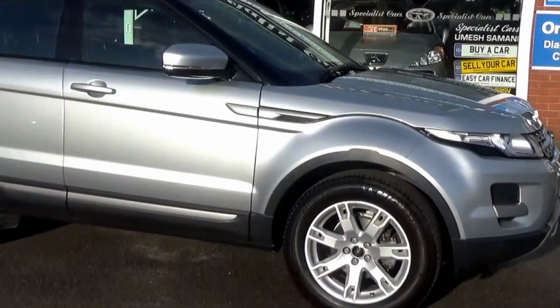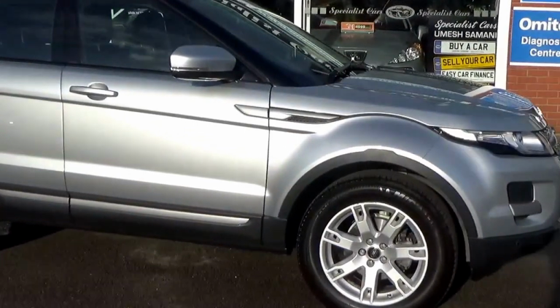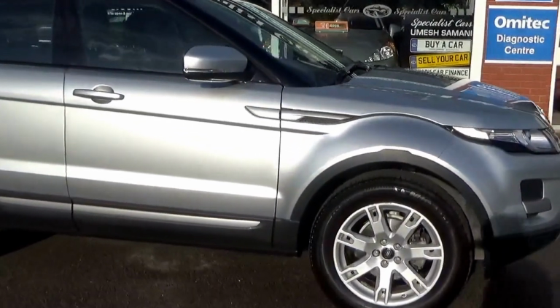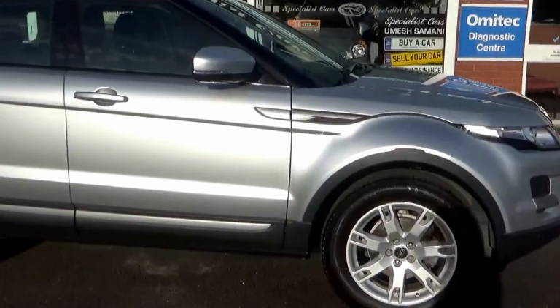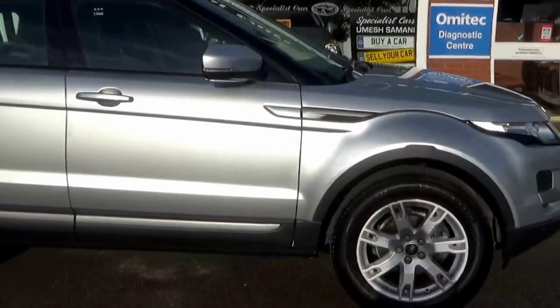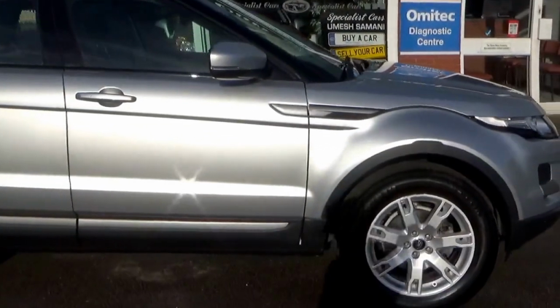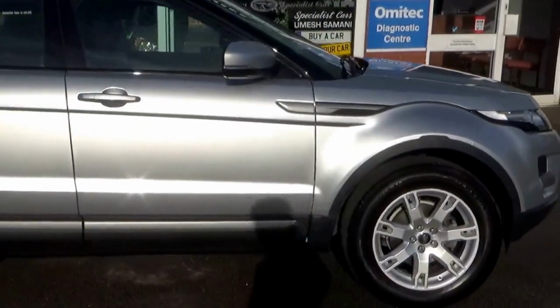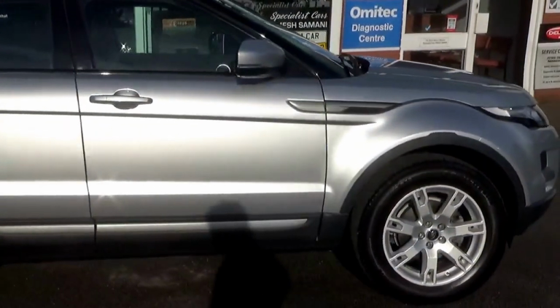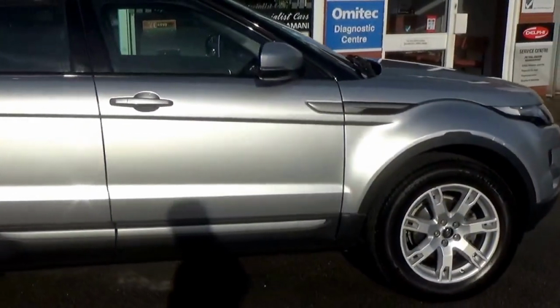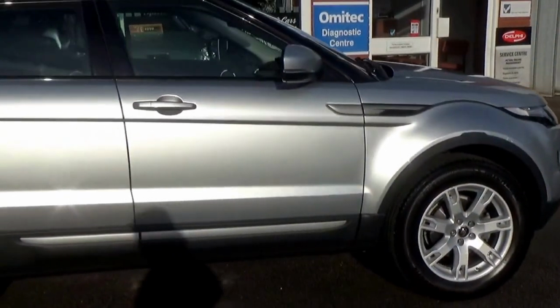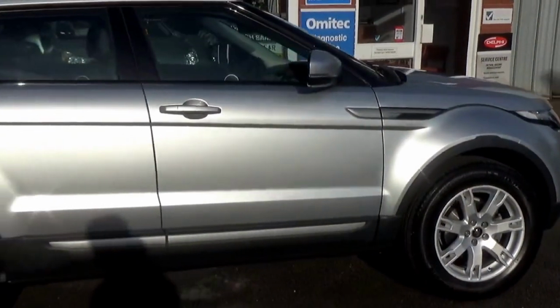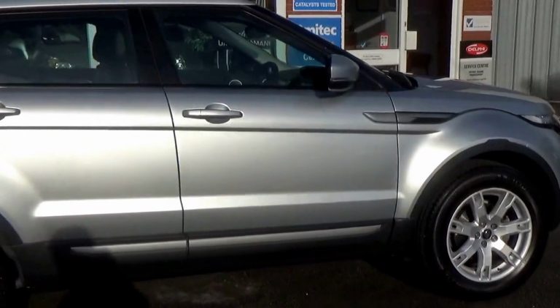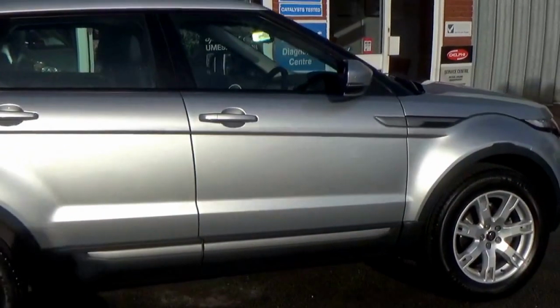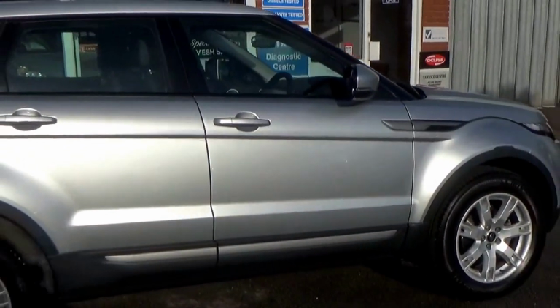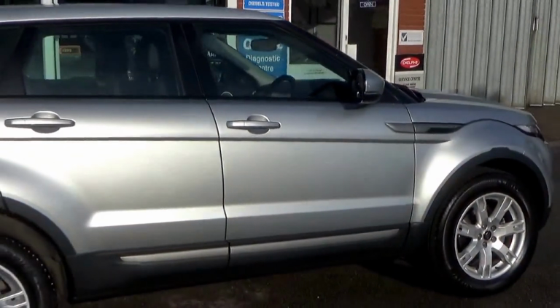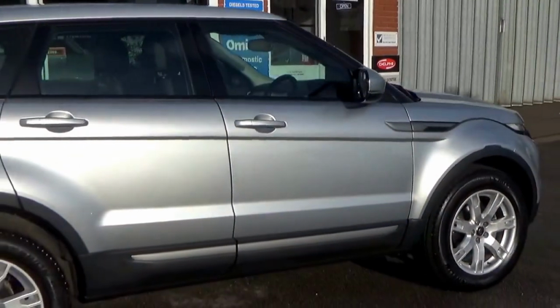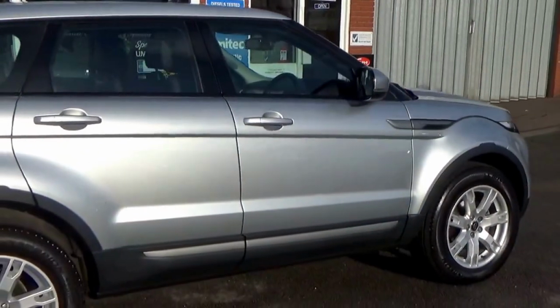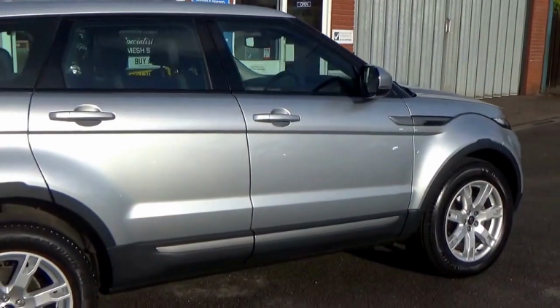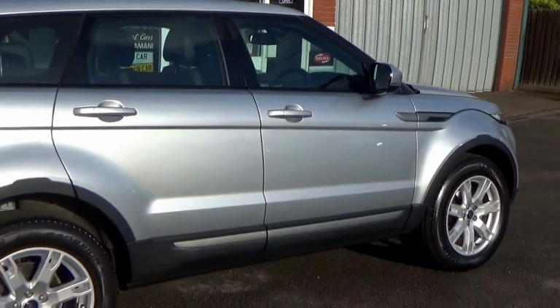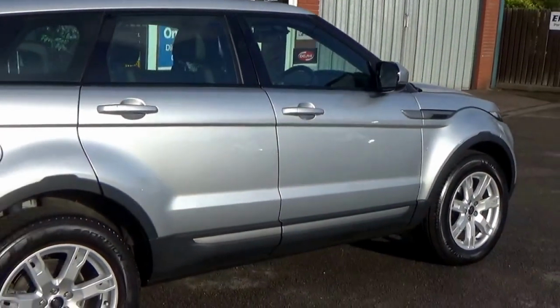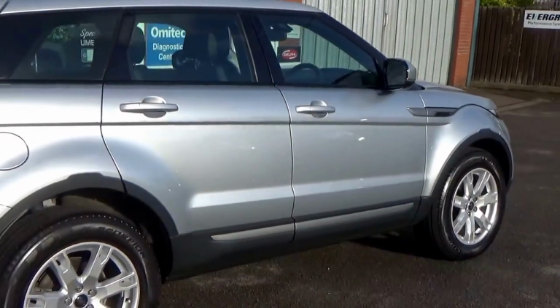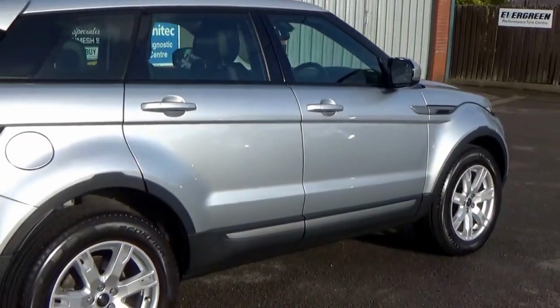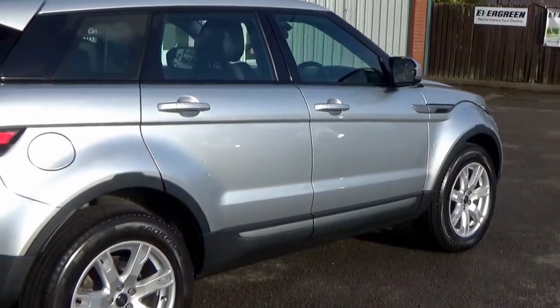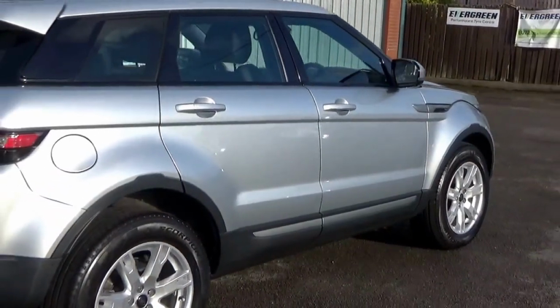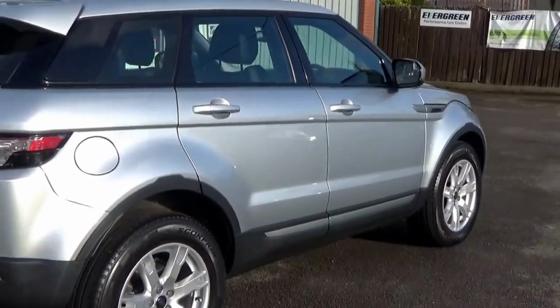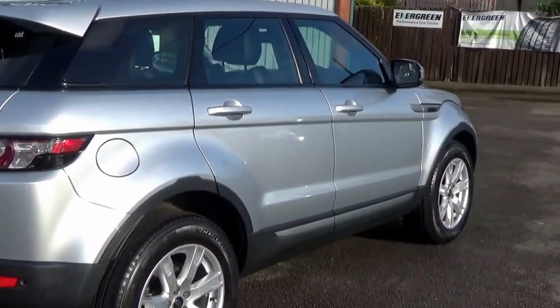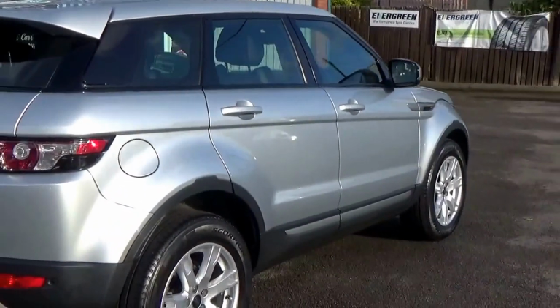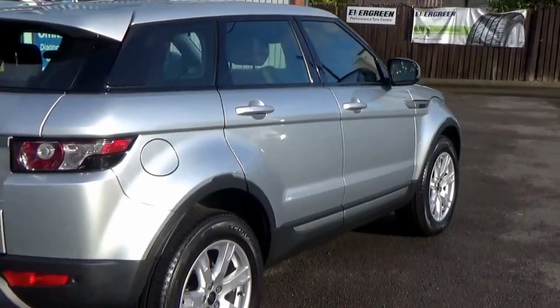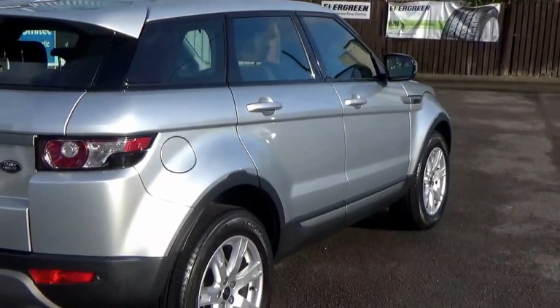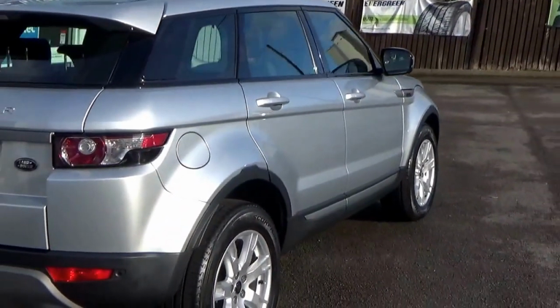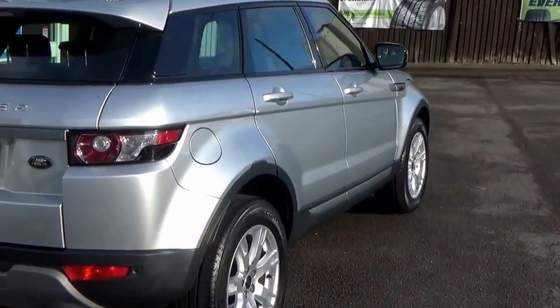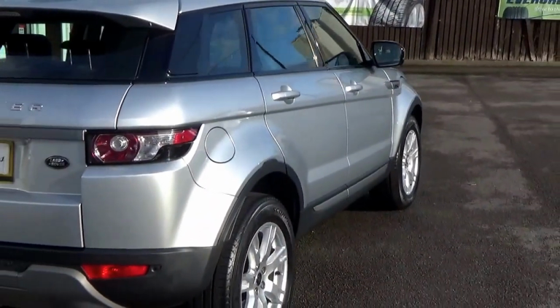Looking absolutely gorgeous. Registered in December 2012 on a 62 plate. Full Range Rover service history. Beautiful condition all around.